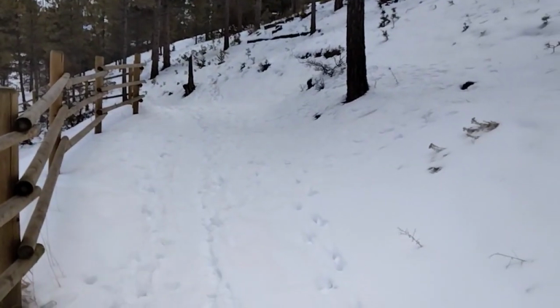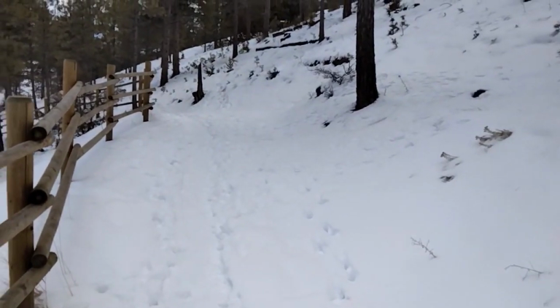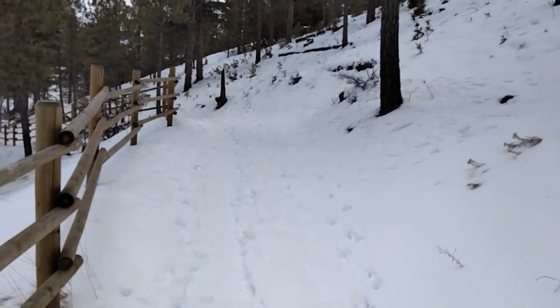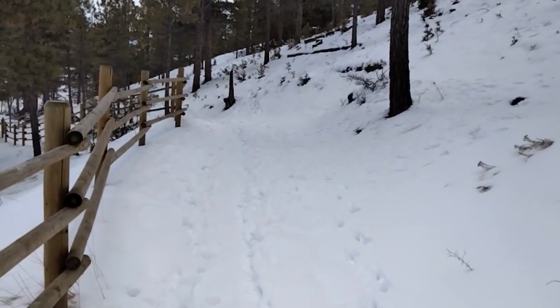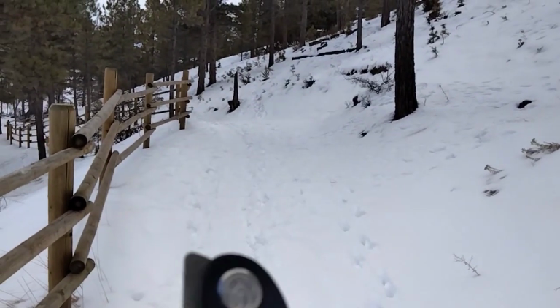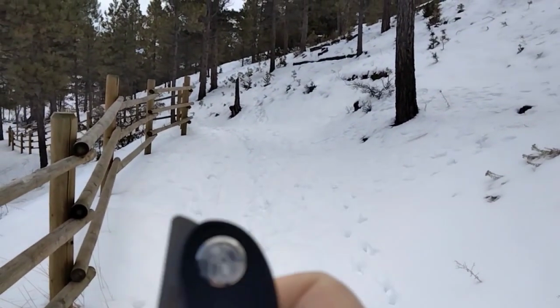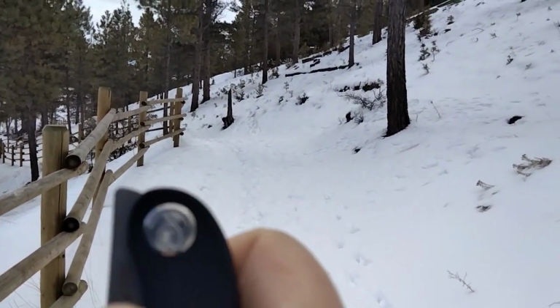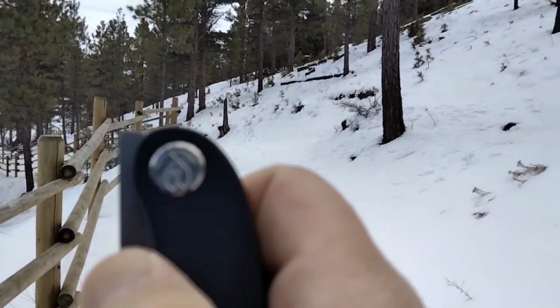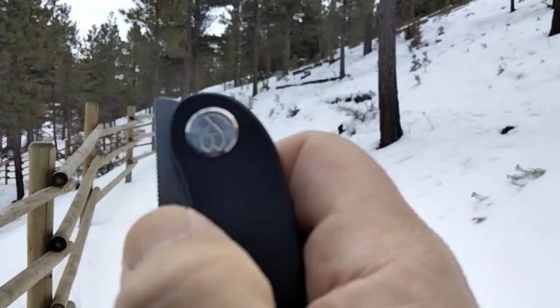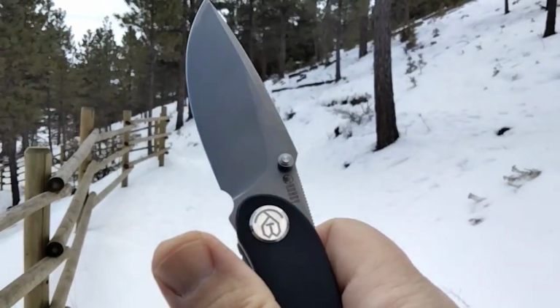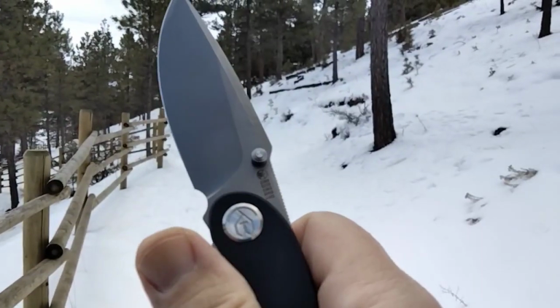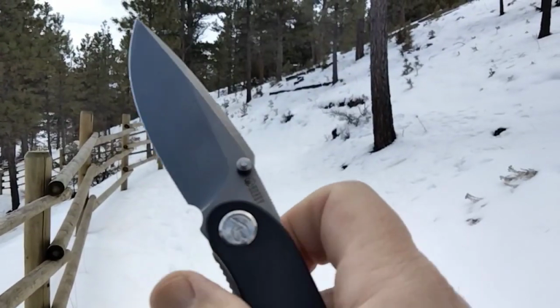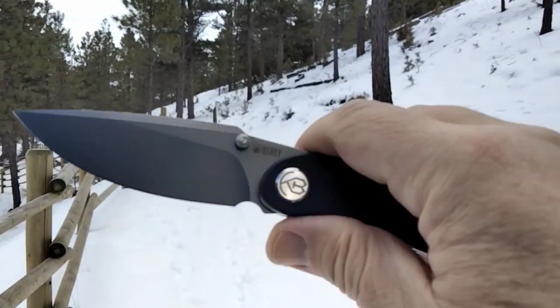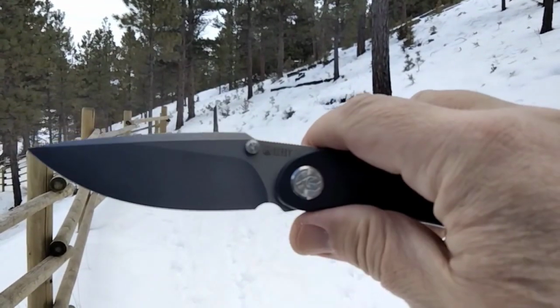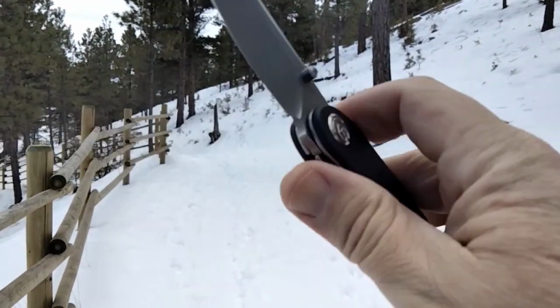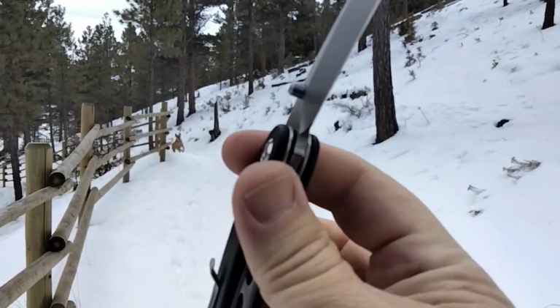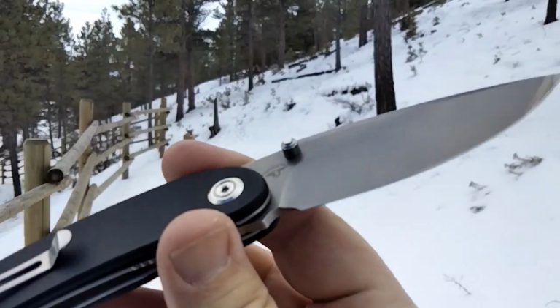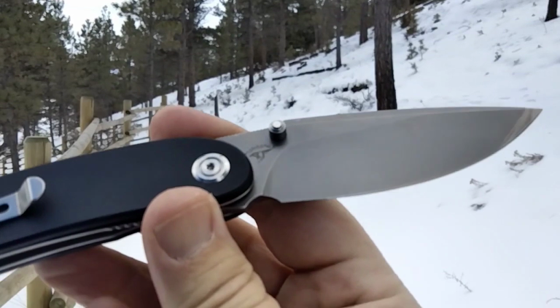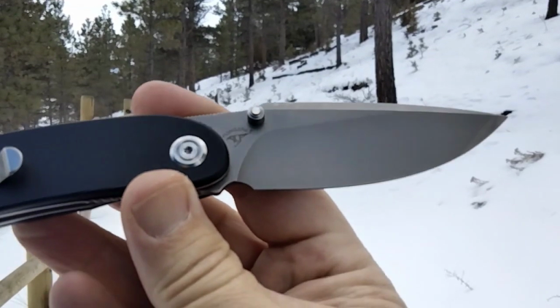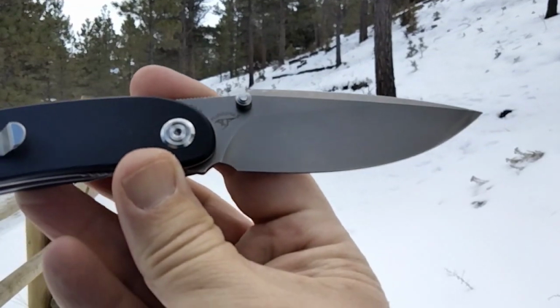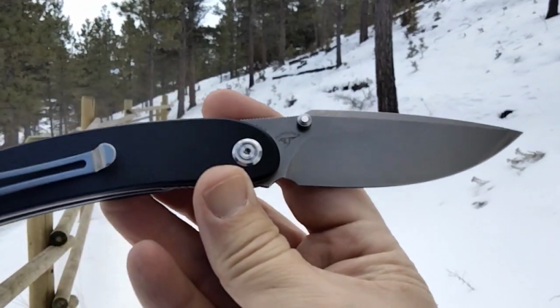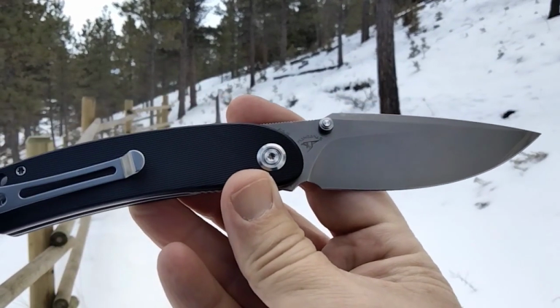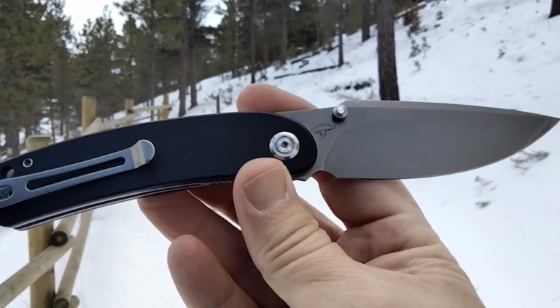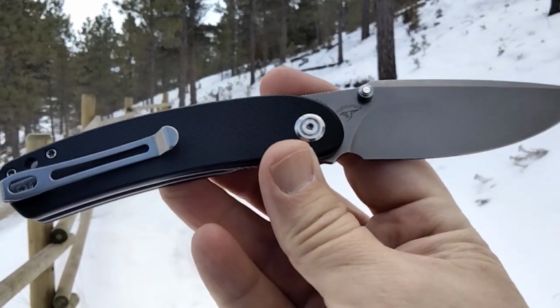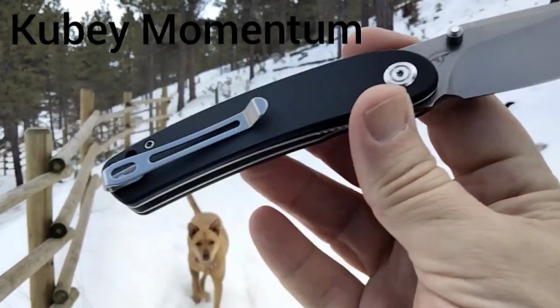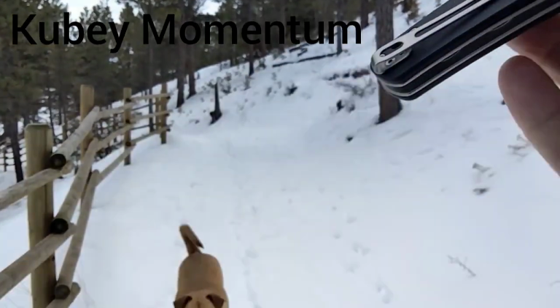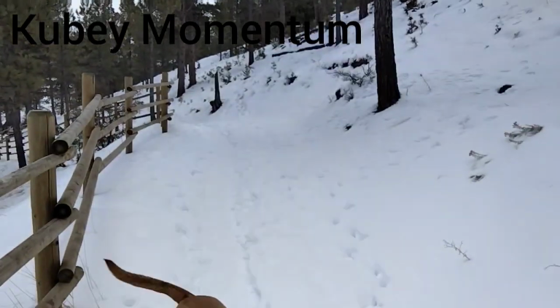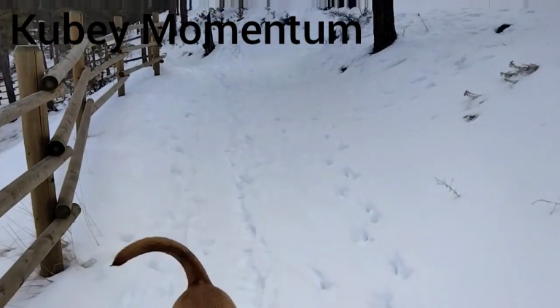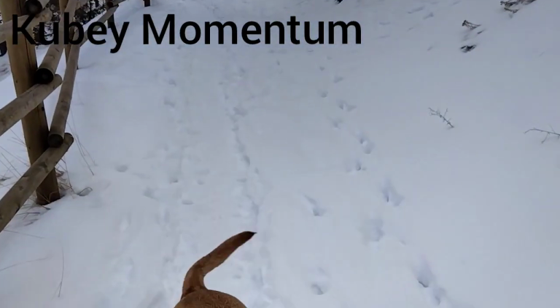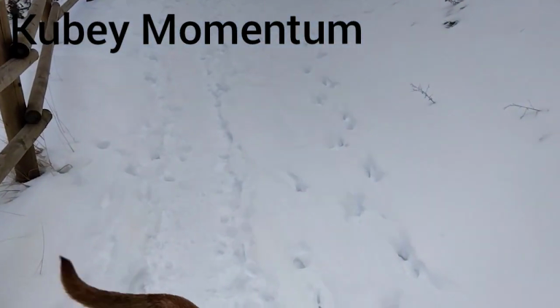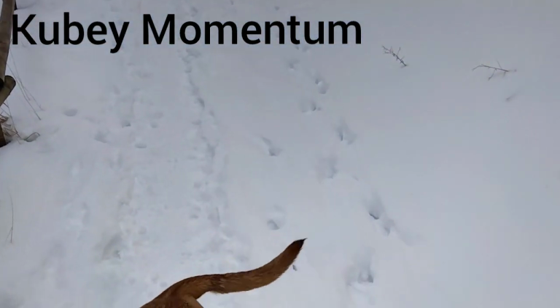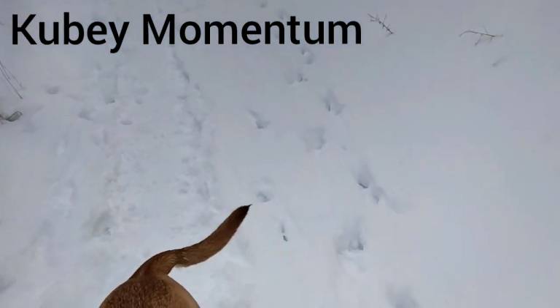Hello miners, Rusty coming at you. Today we're gonna be taking a short look at the Kubi Momentum. I got plans for this one.